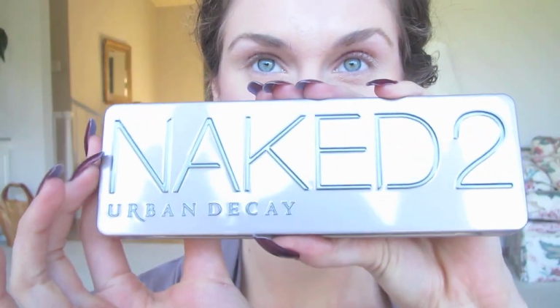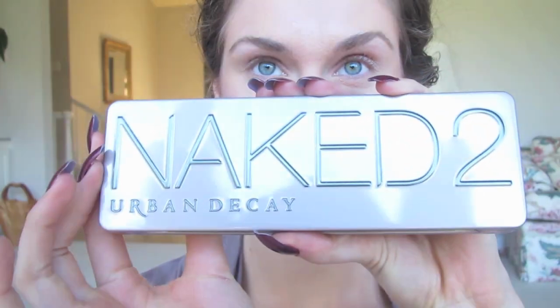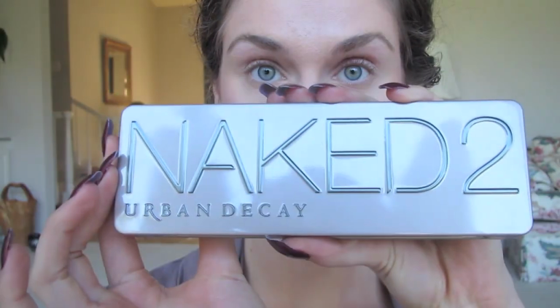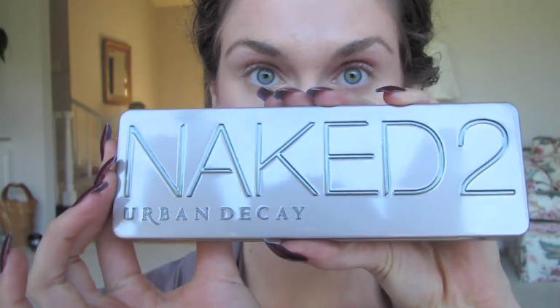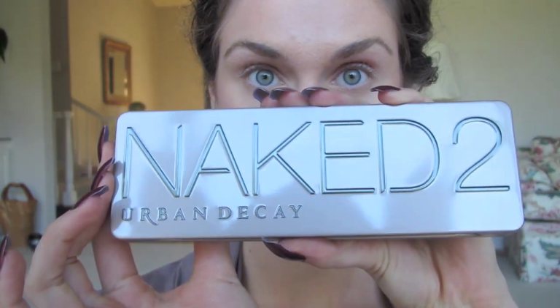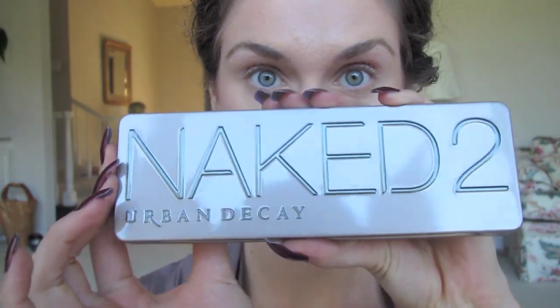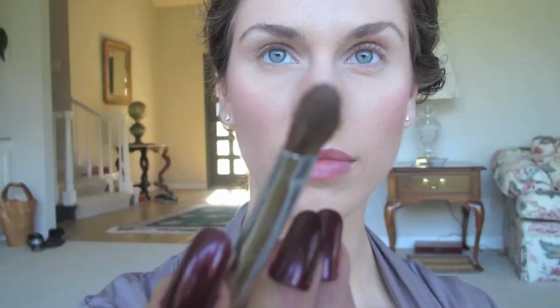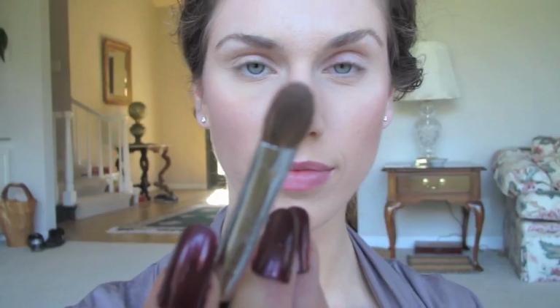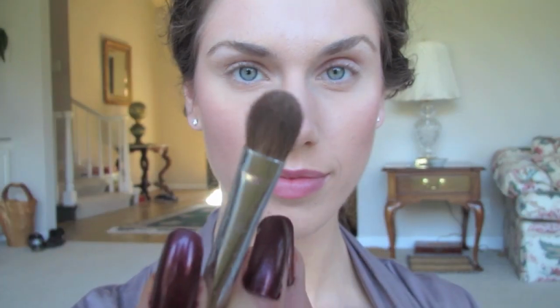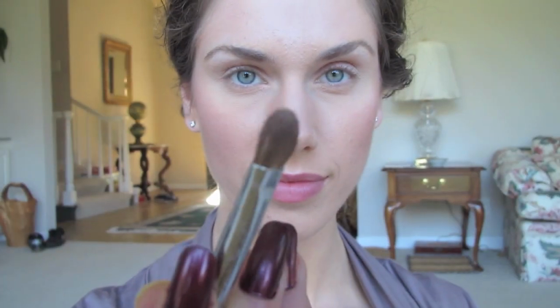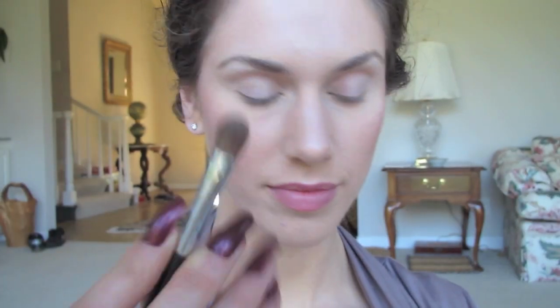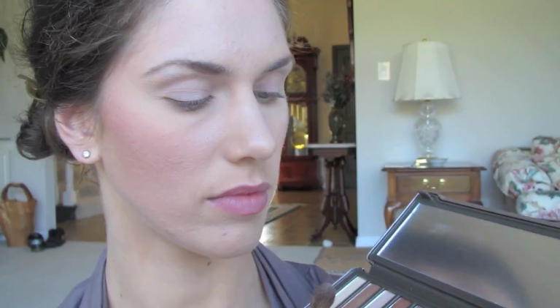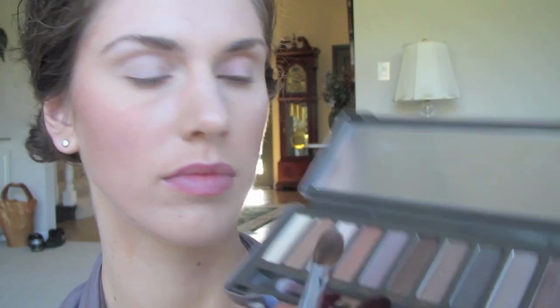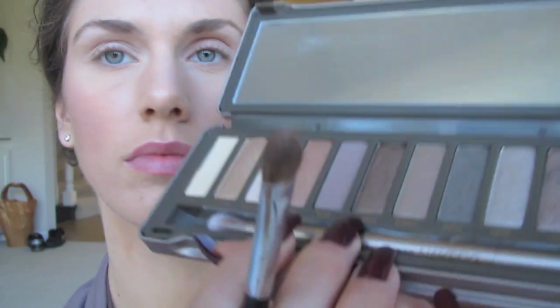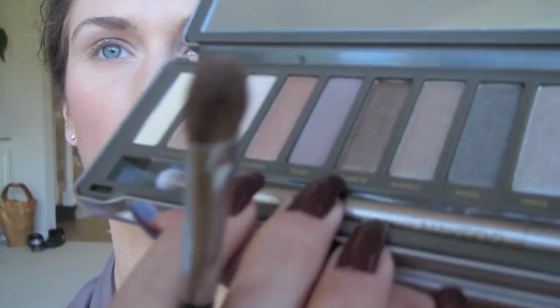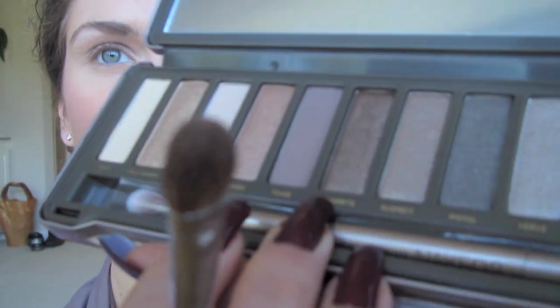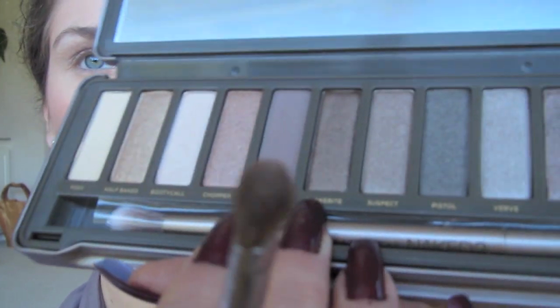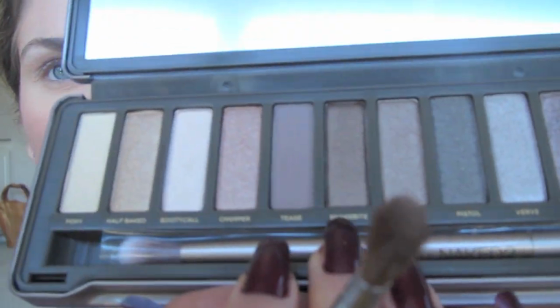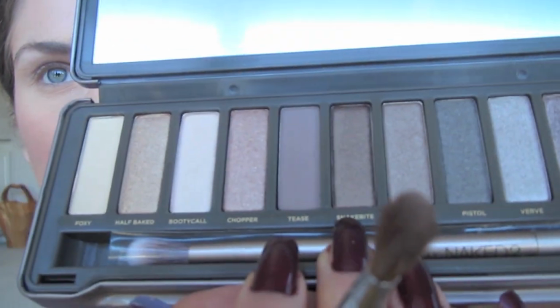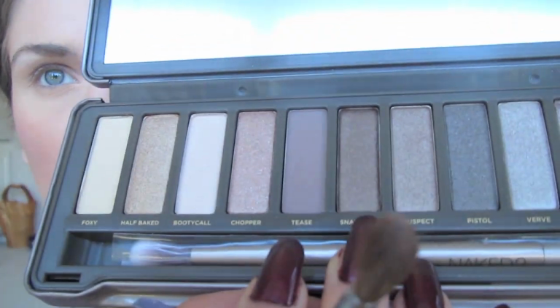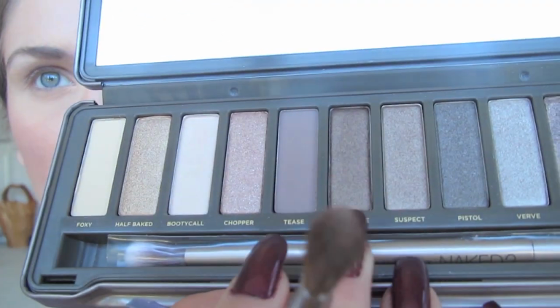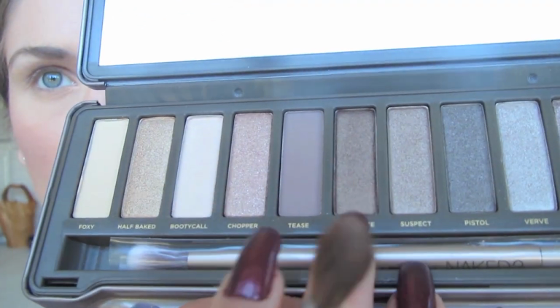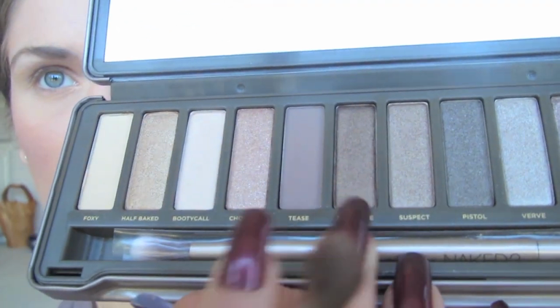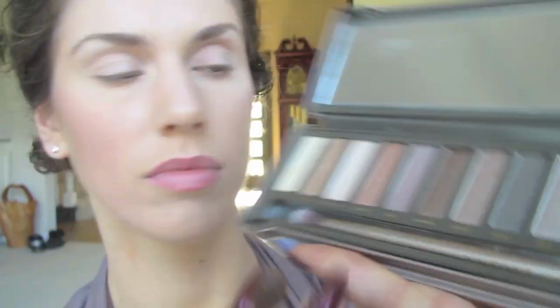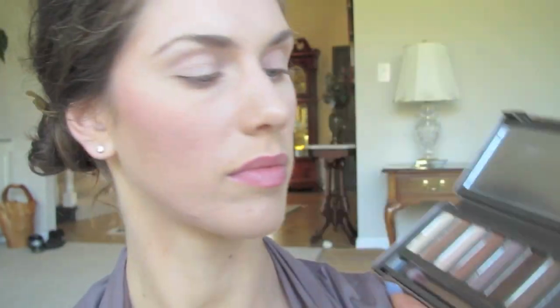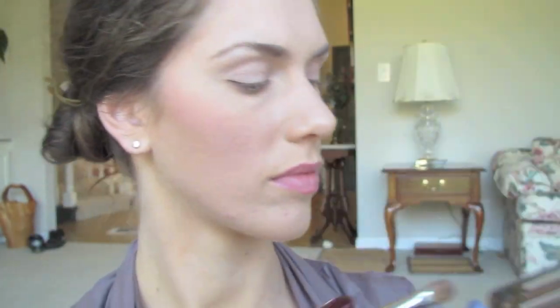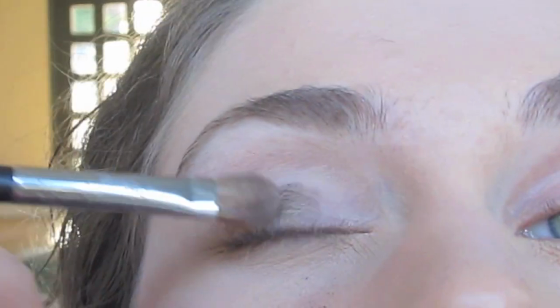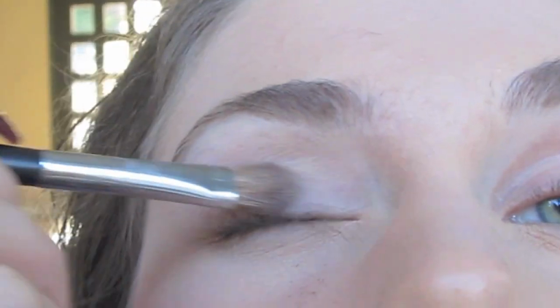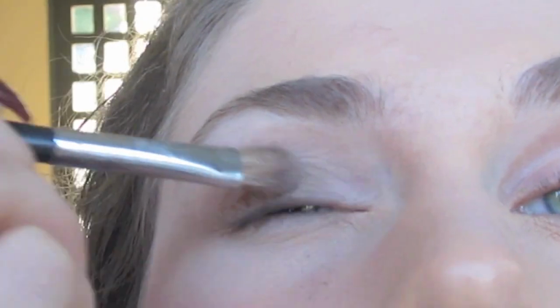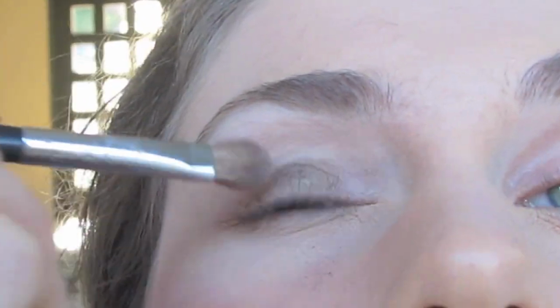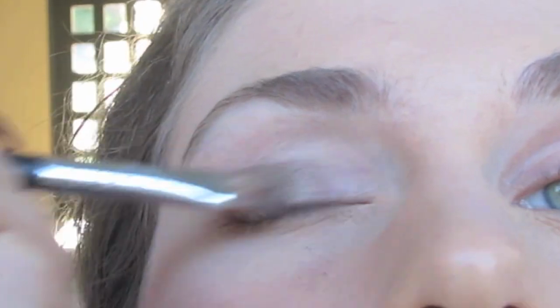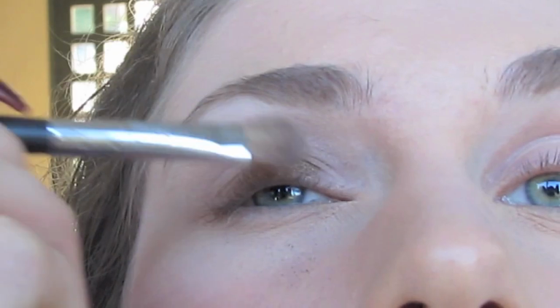Afterwards I'm going to take the Naked 2 palette — you can take any flat shader brush — and I'm going to go in with Snake Bite, which is a nice brown color, and apply this to my entire lid.